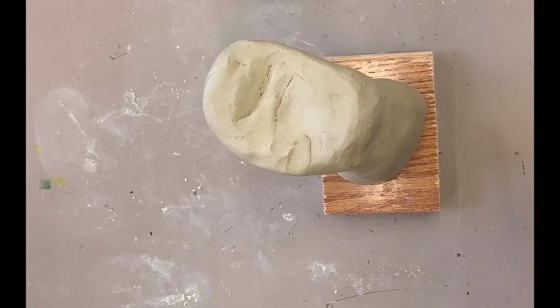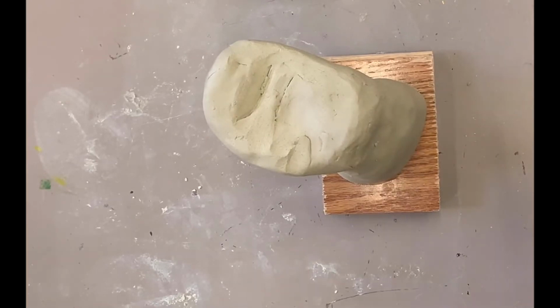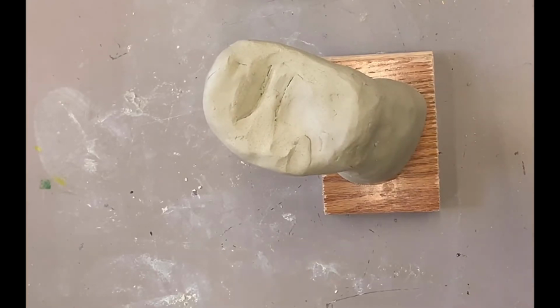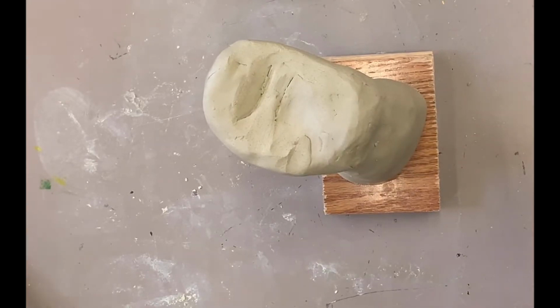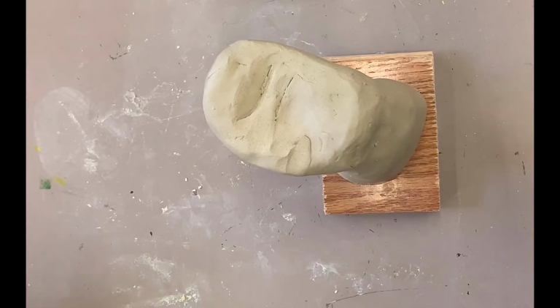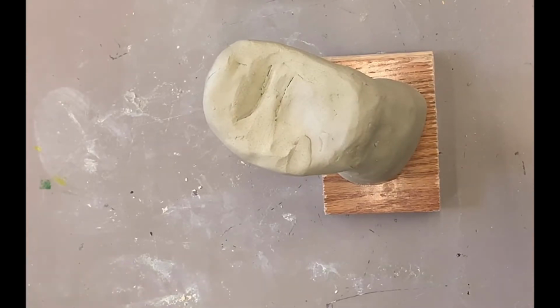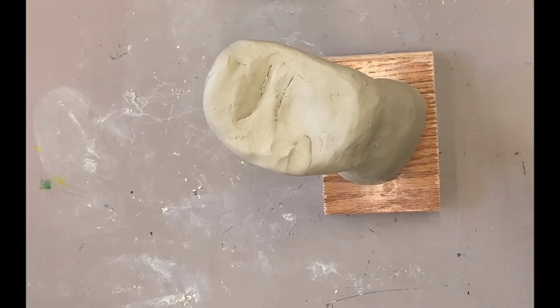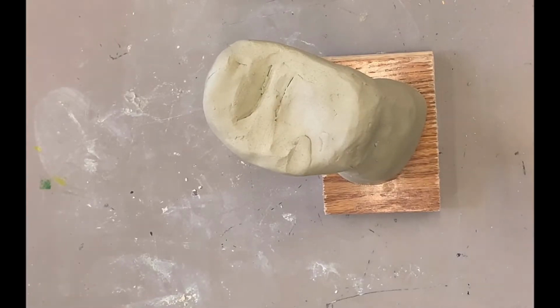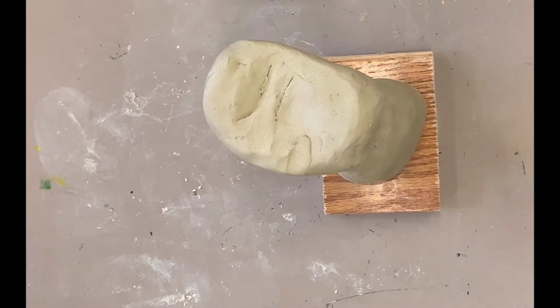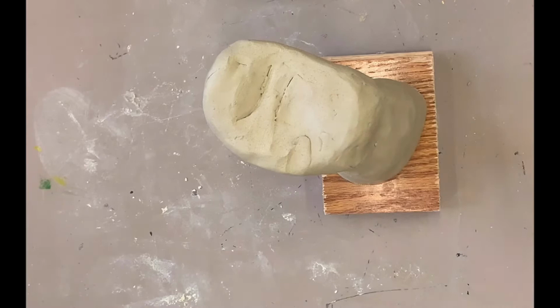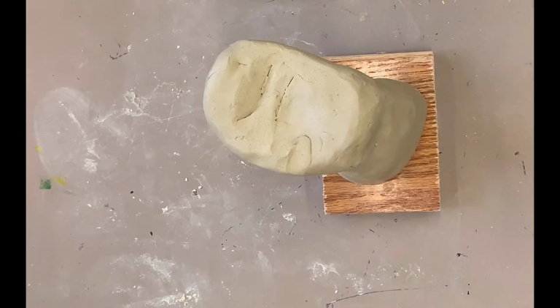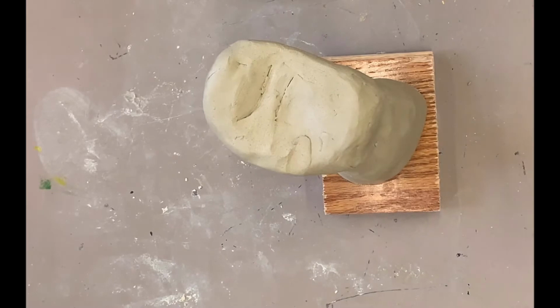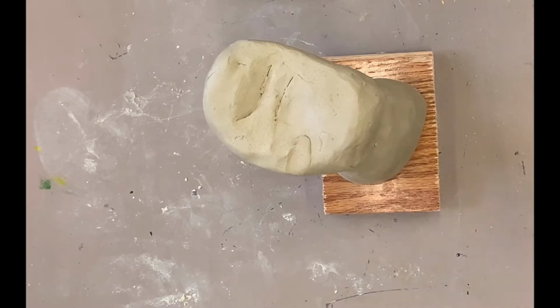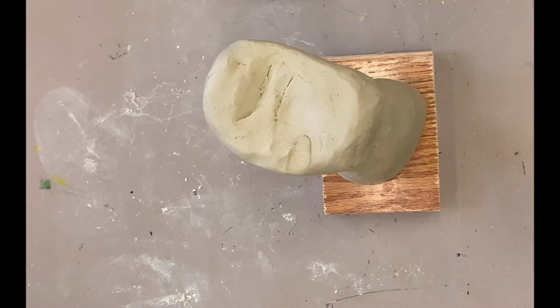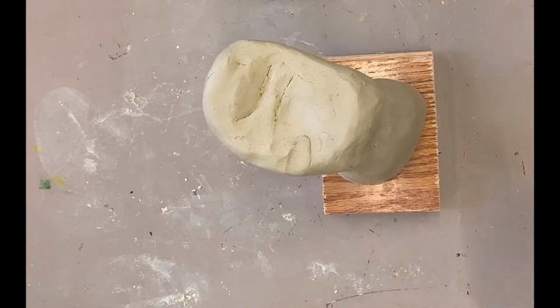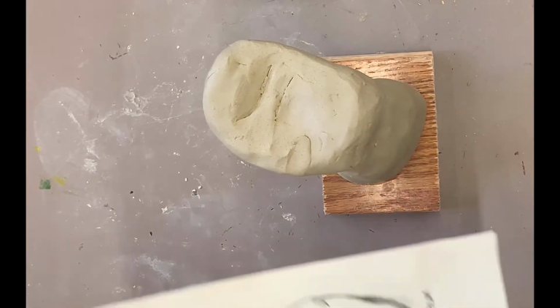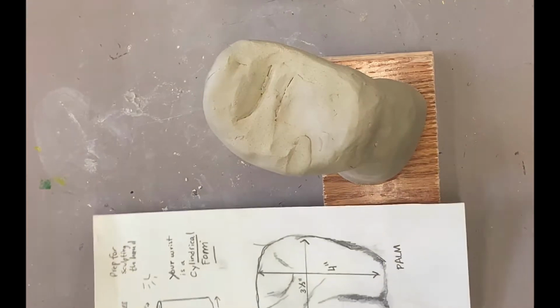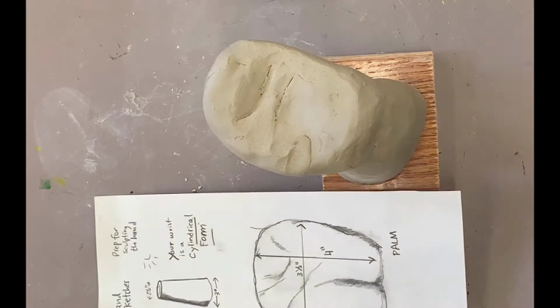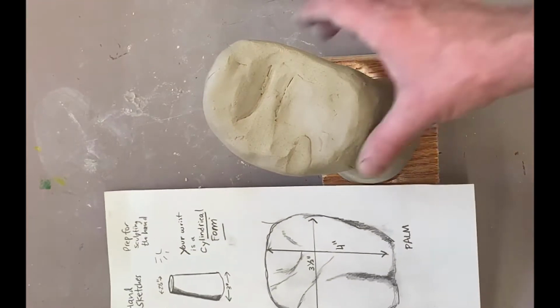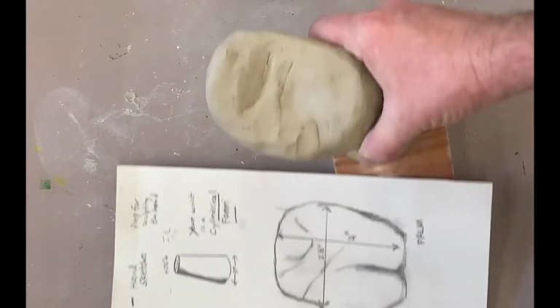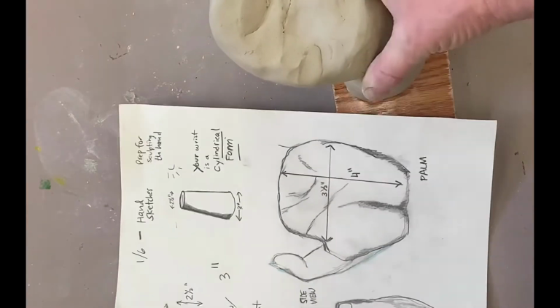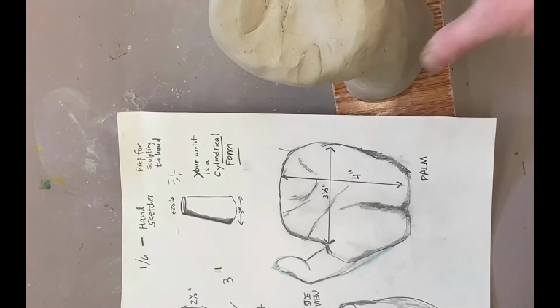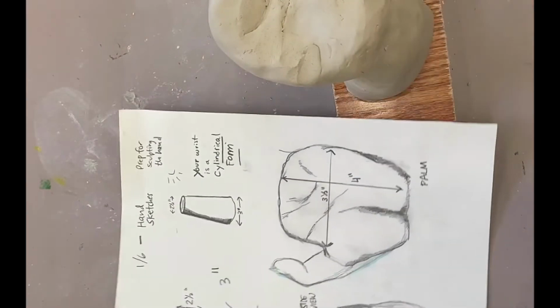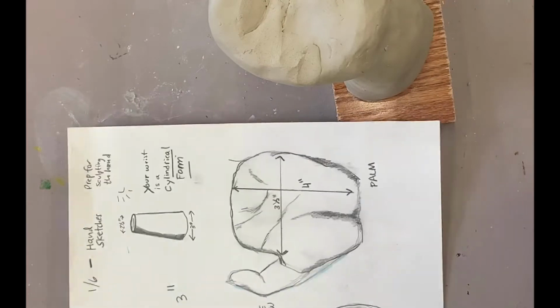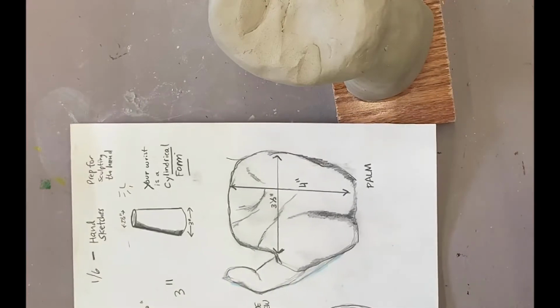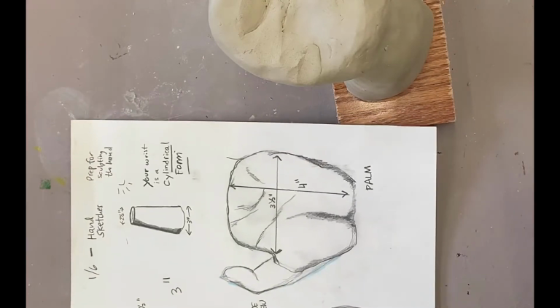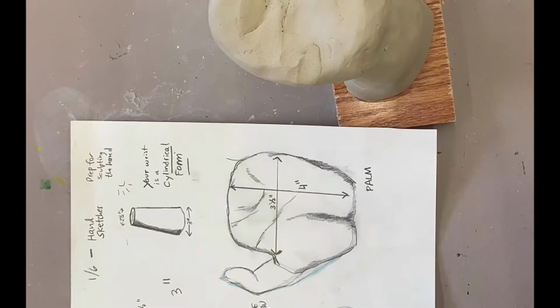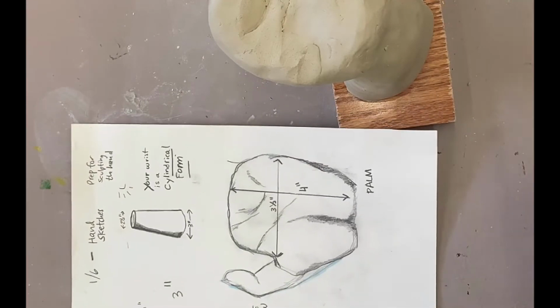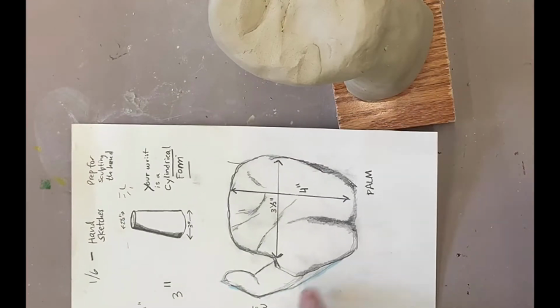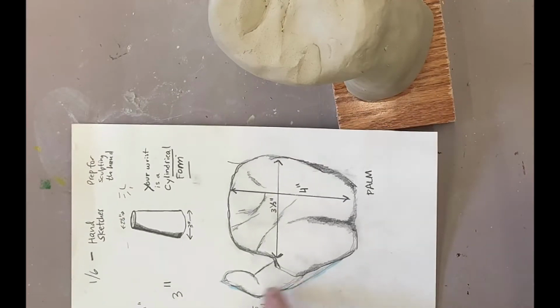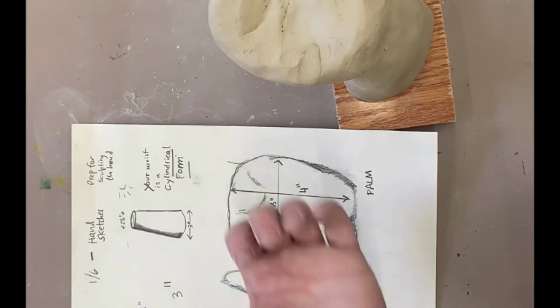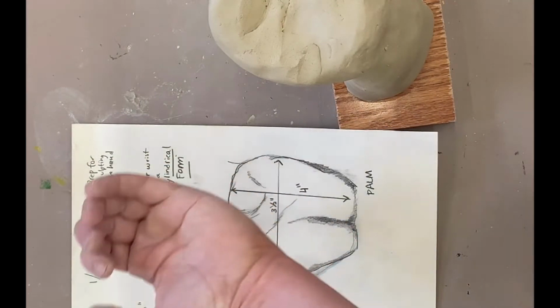The next thing I'm going to be doing is adding my thumb. When you add your thumb, you might look at your palm drawing and draw in a thumb.